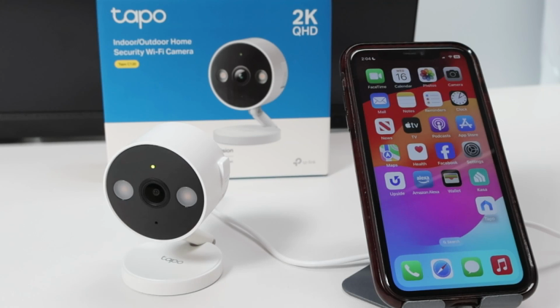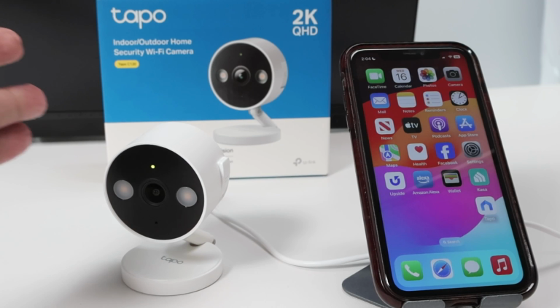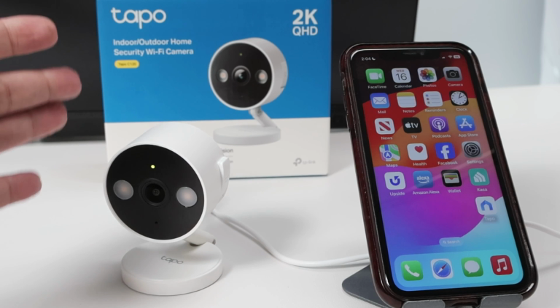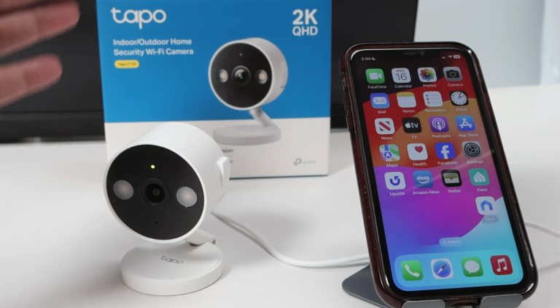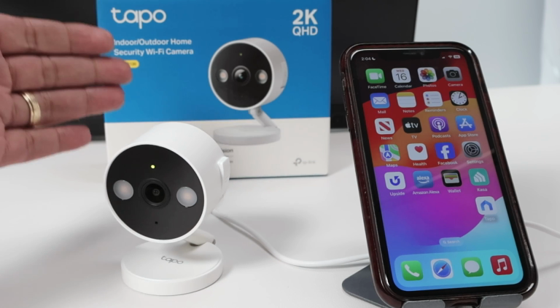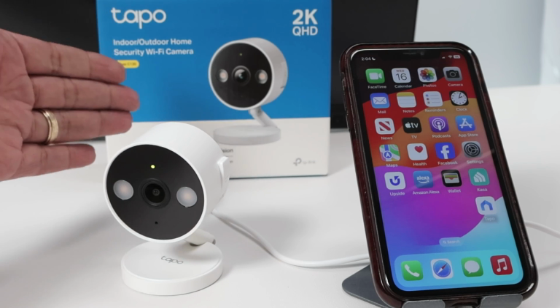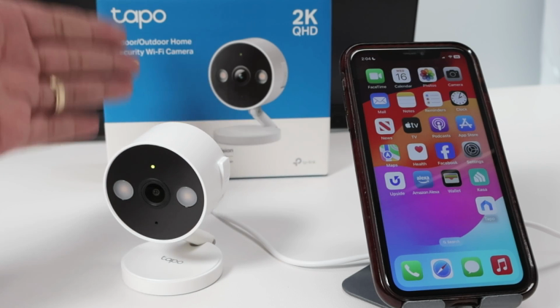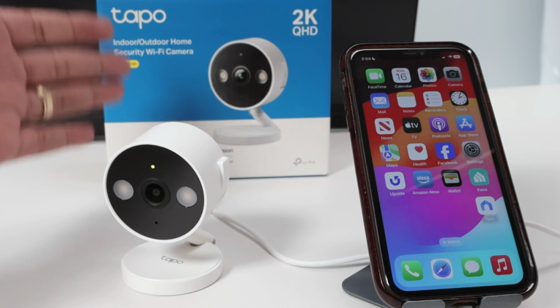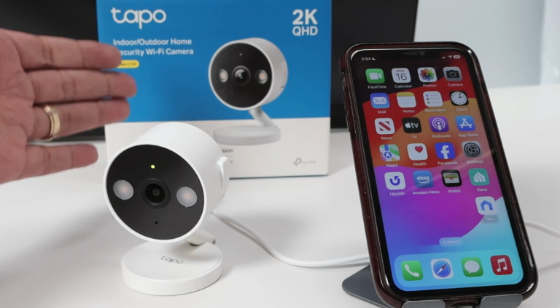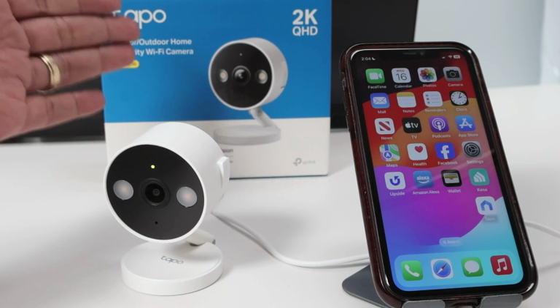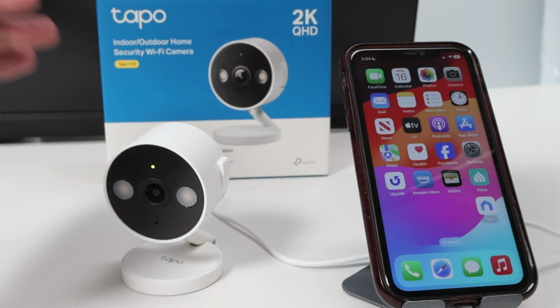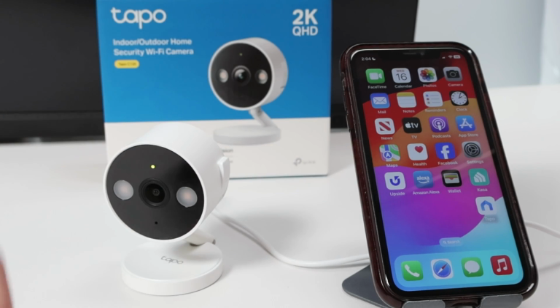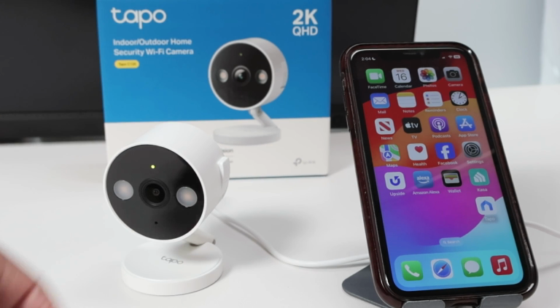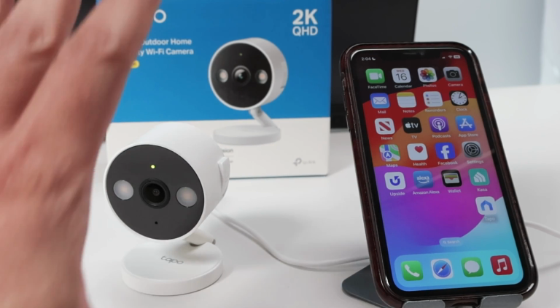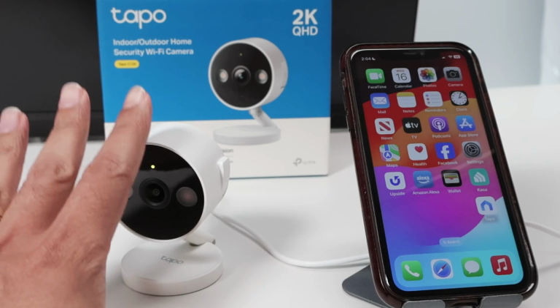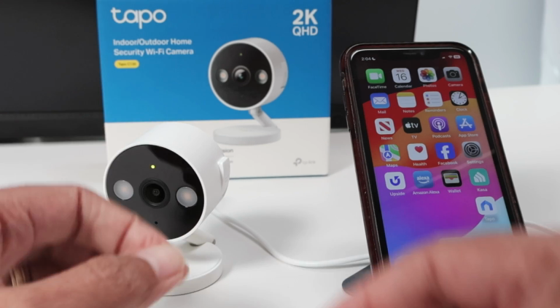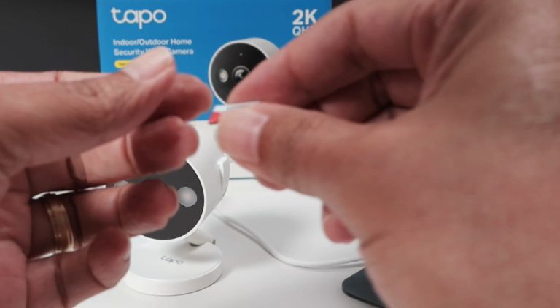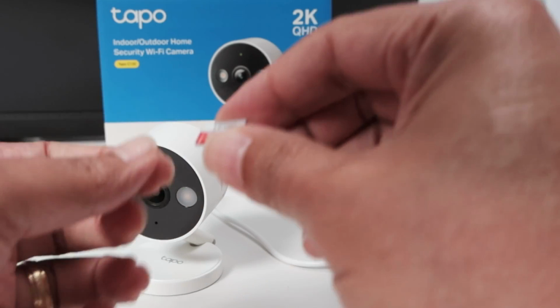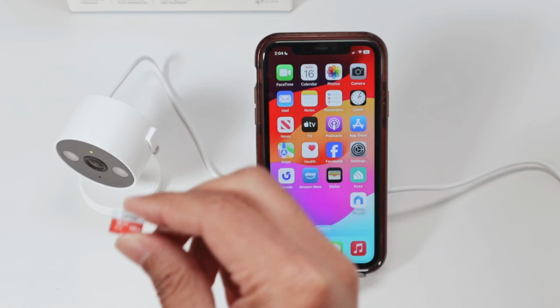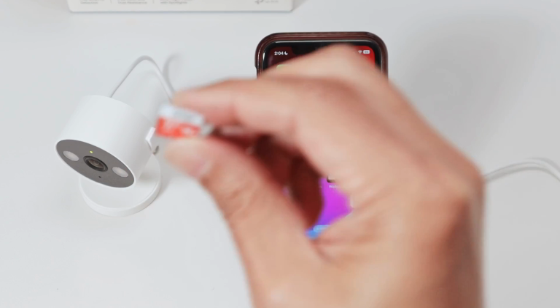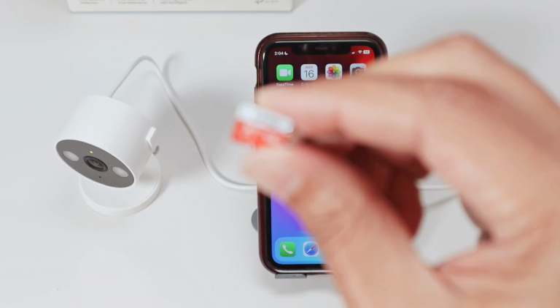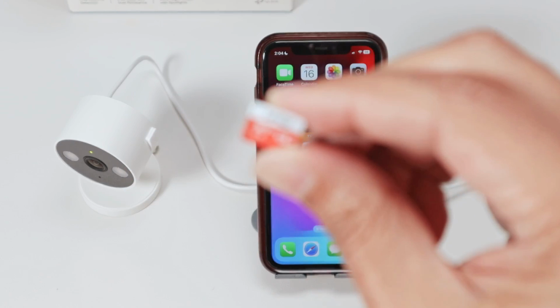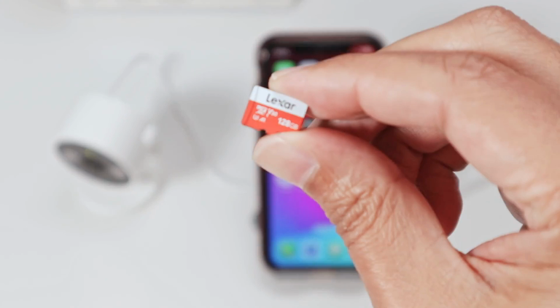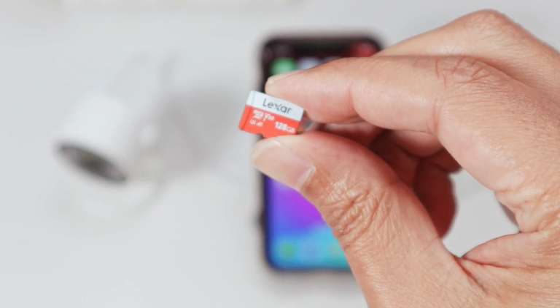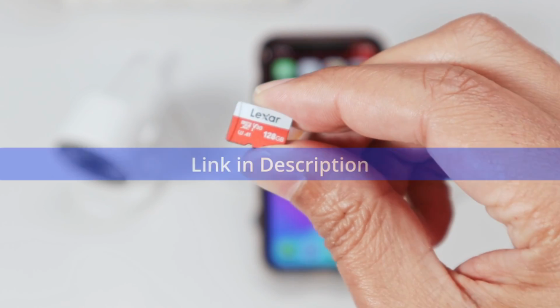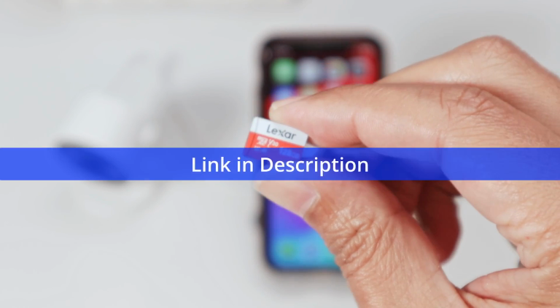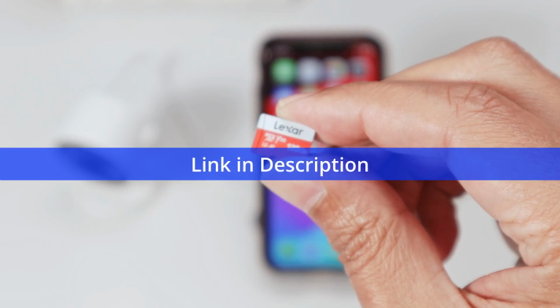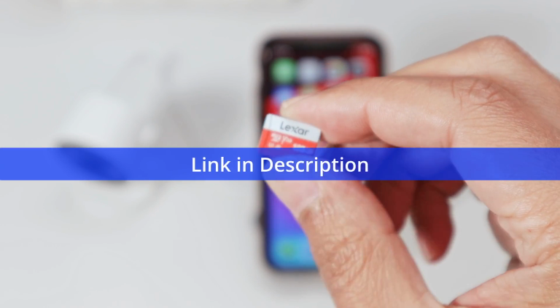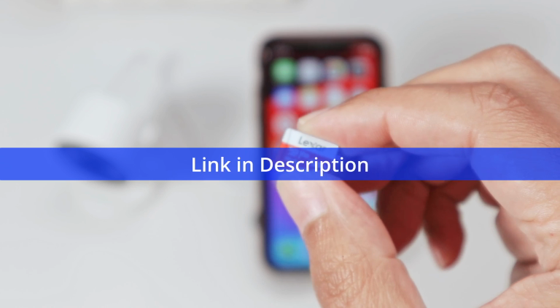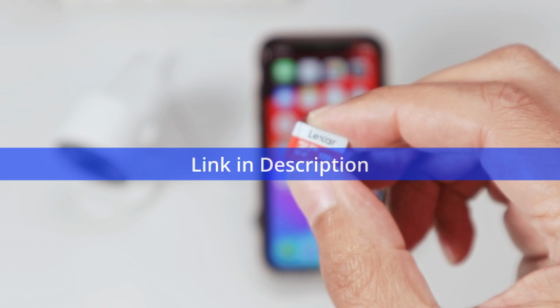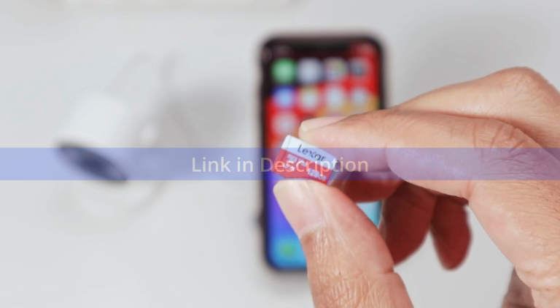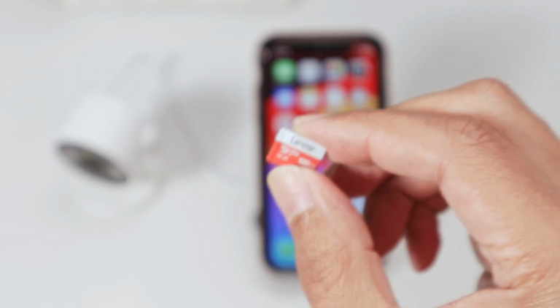Hey guys, let's talk about the TAPO C120 SD card install. It's pretty simple. I have here the camera and the SD card from Lexar — that's the brand I recommend. You can also use SanDisk, it's pretty good.